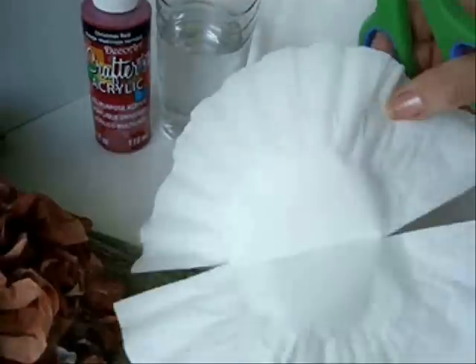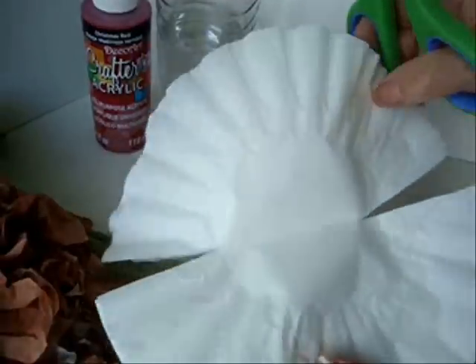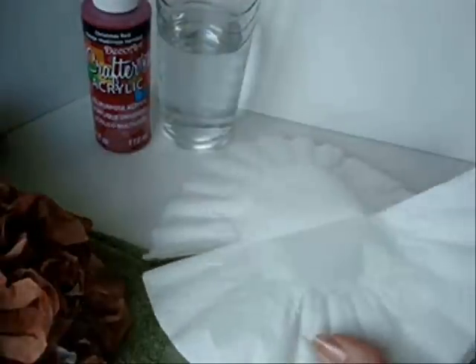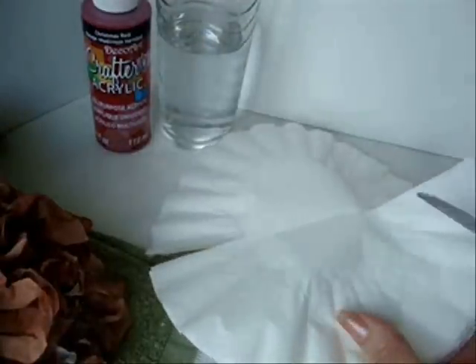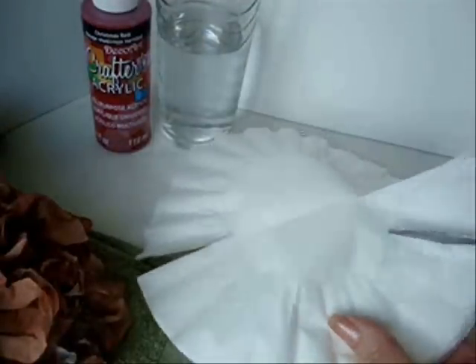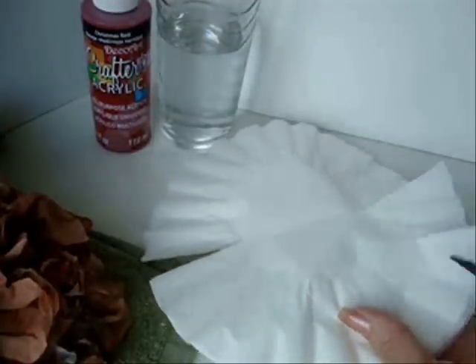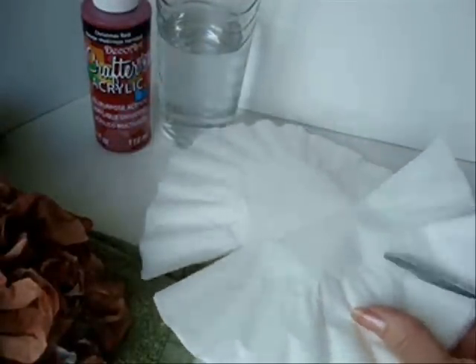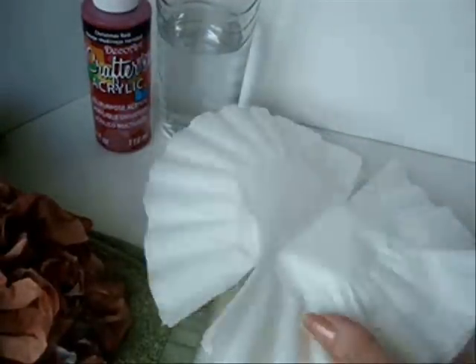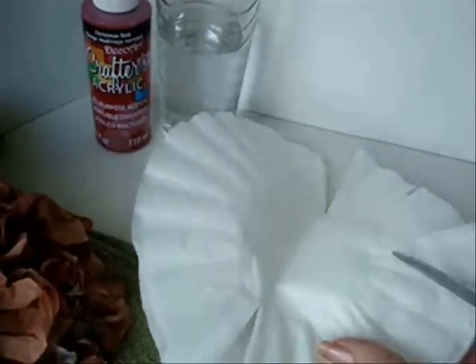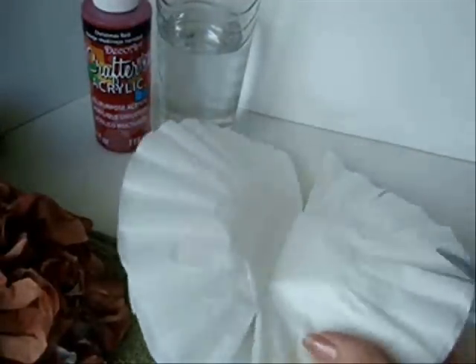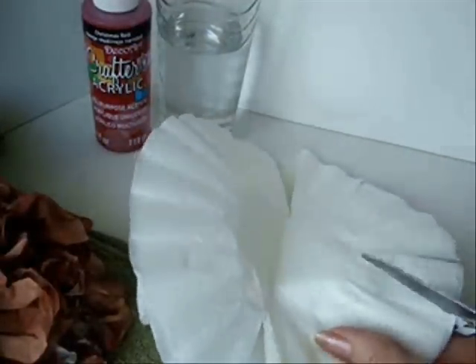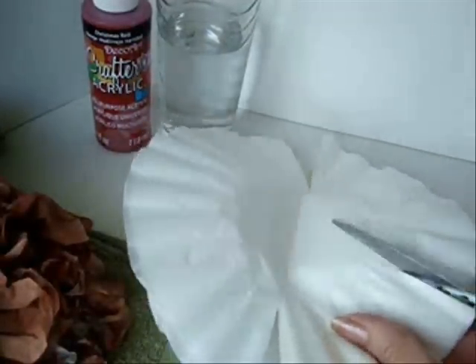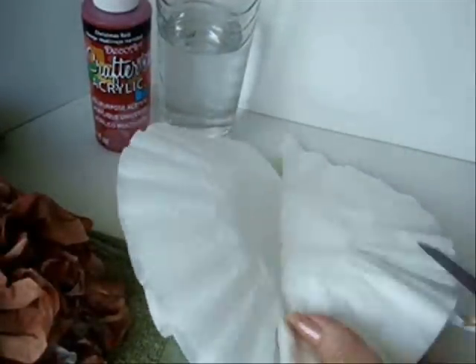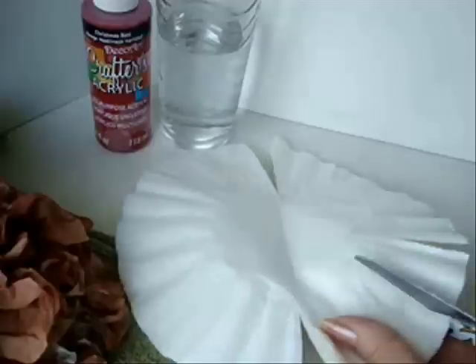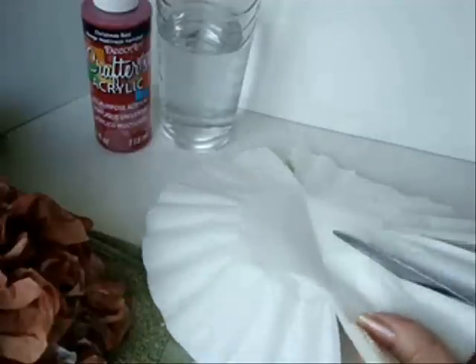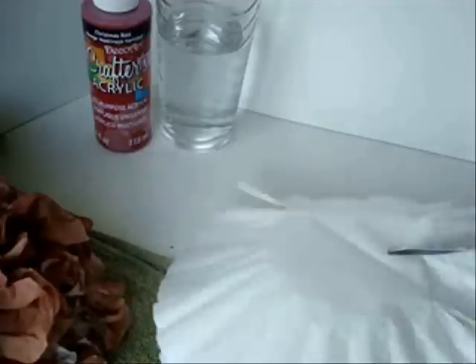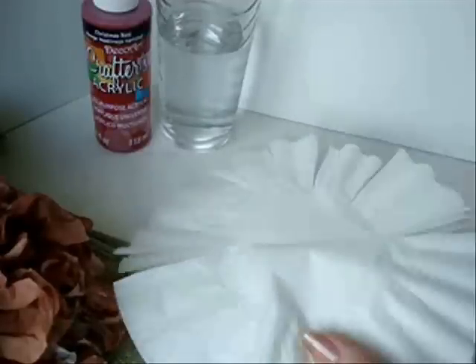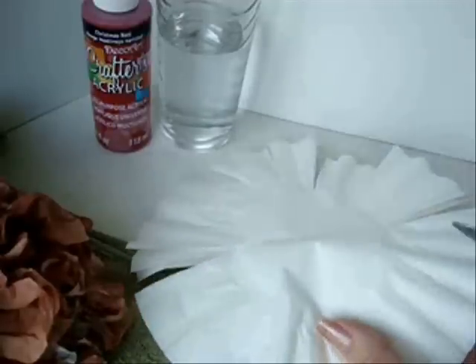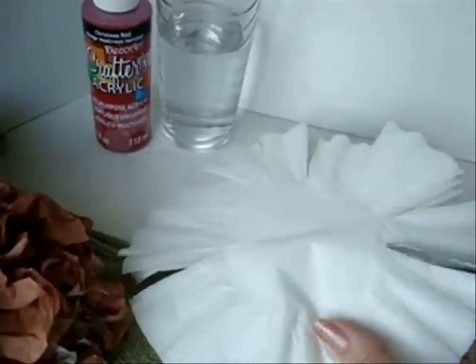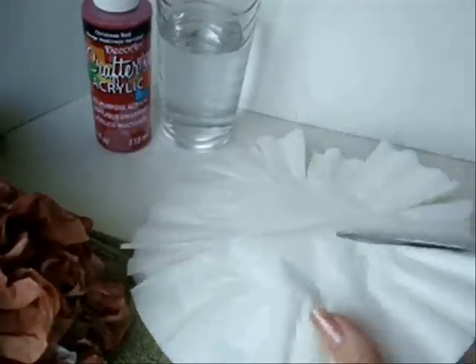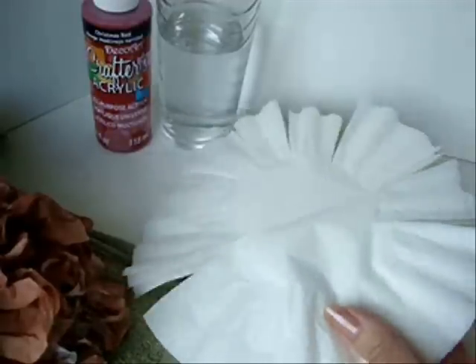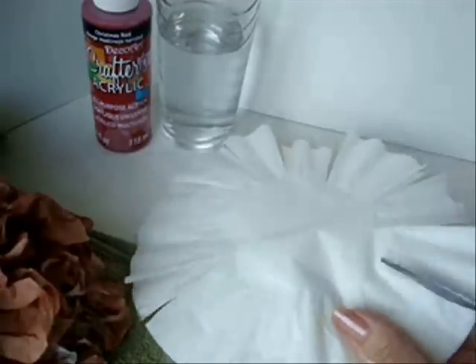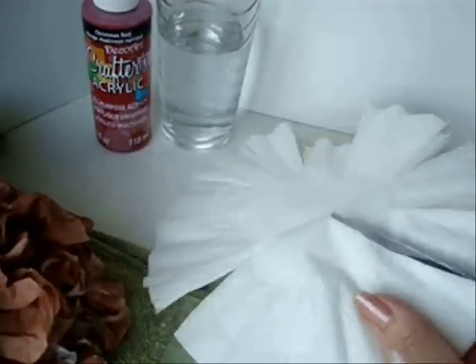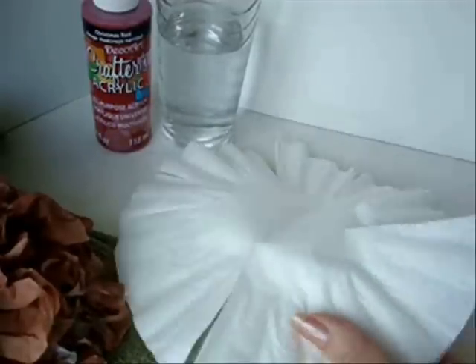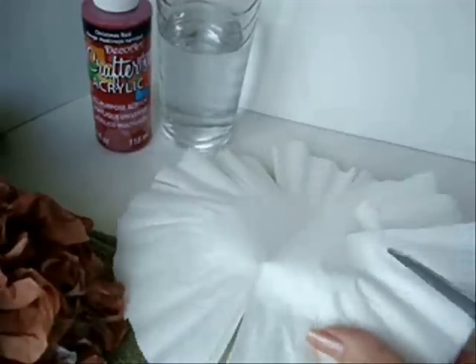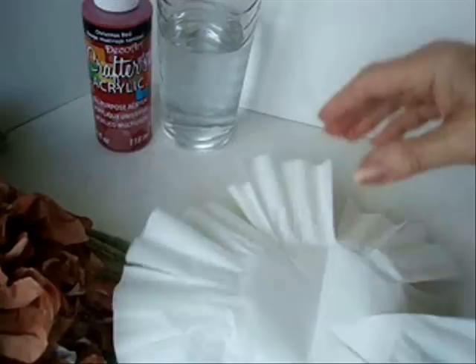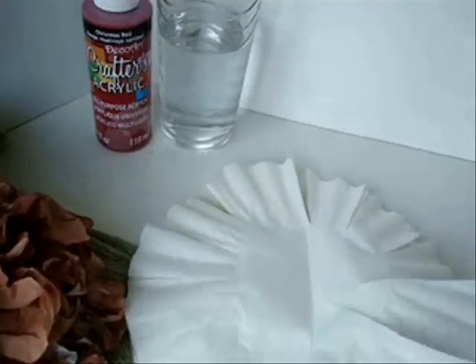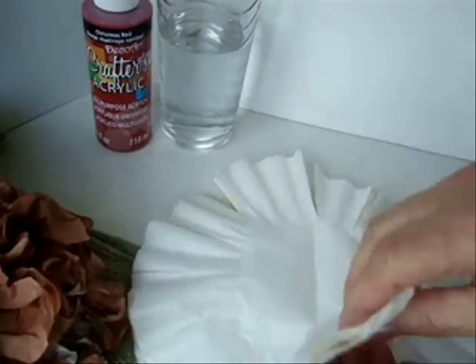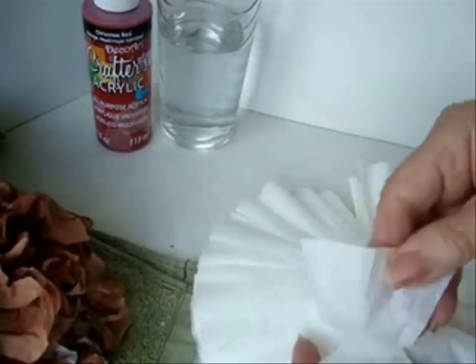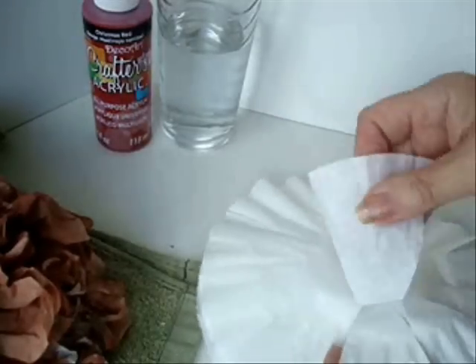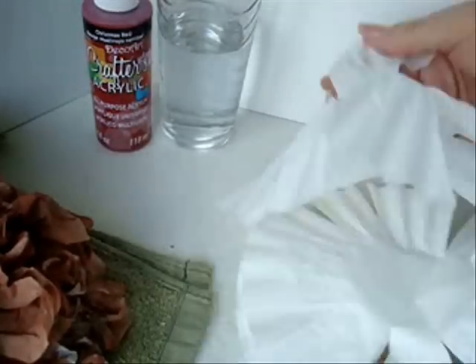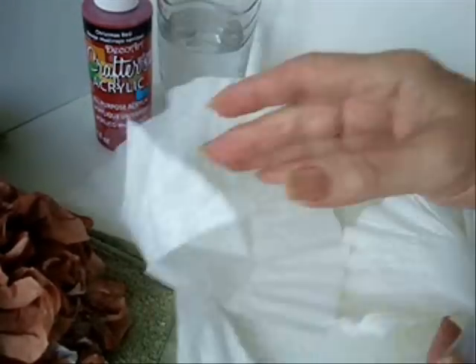Now I'm just going to cut slits in all of these. They don't have to be anything exact — just have some slits for the little petals of the hydrangeas. And now I'm just going to separate all of these.